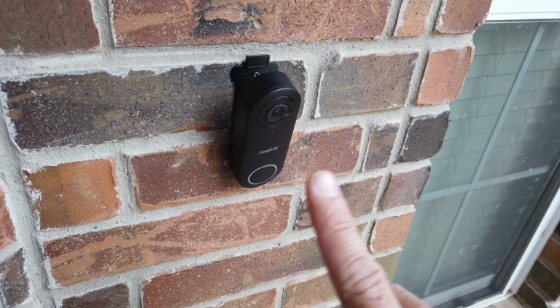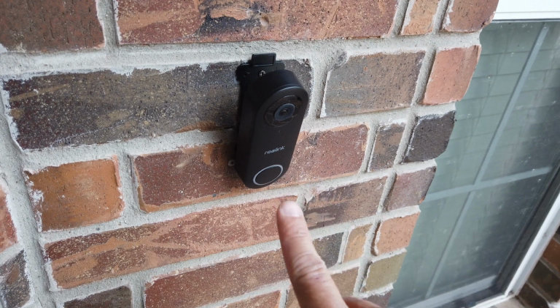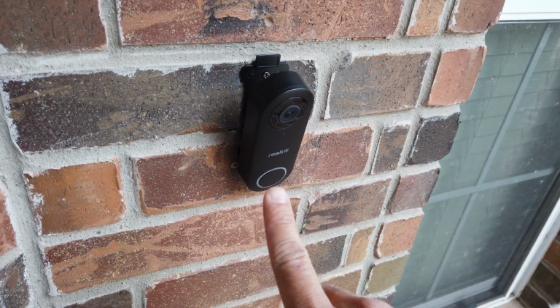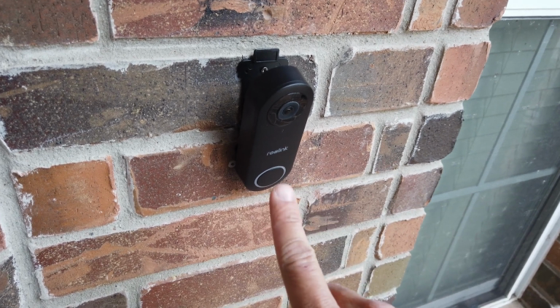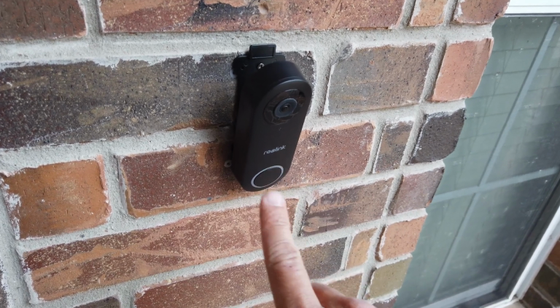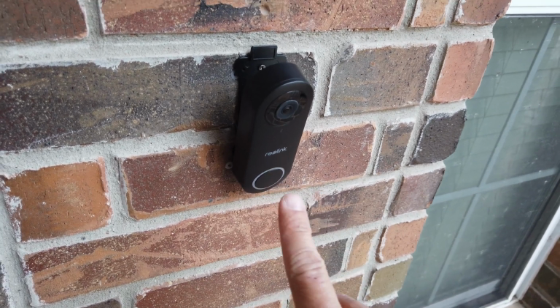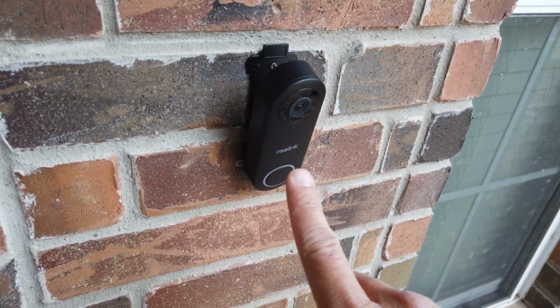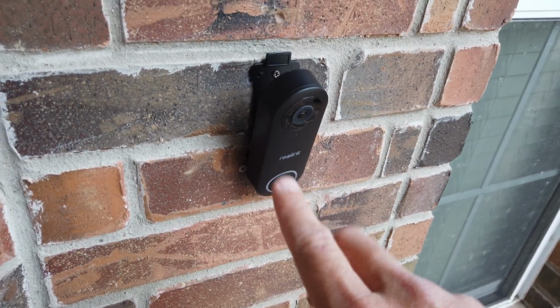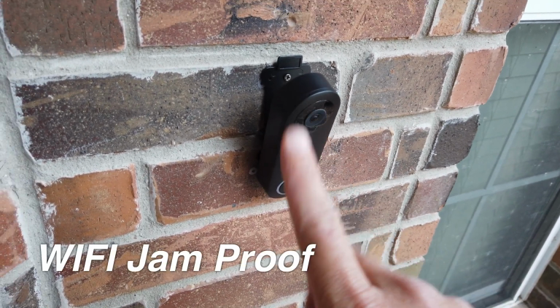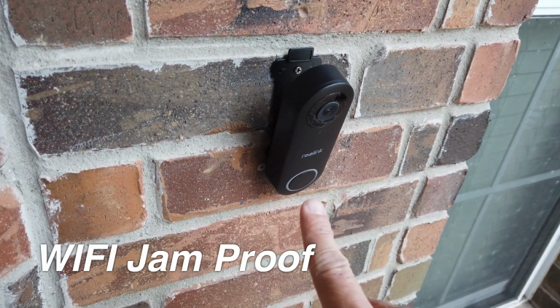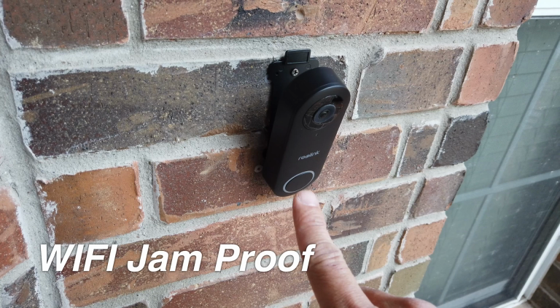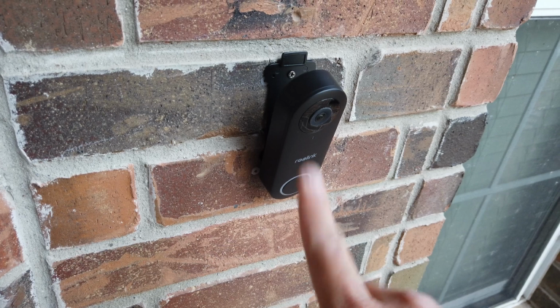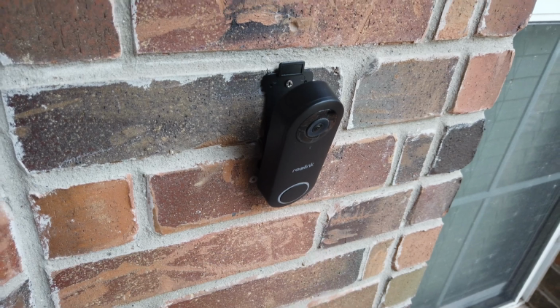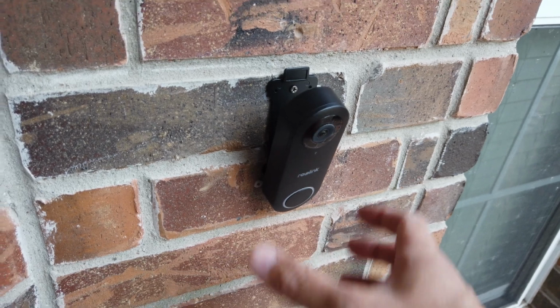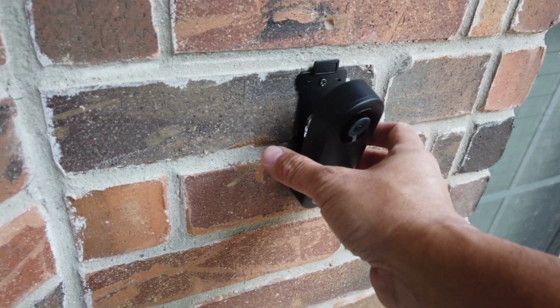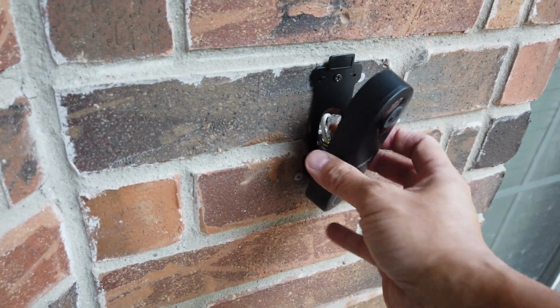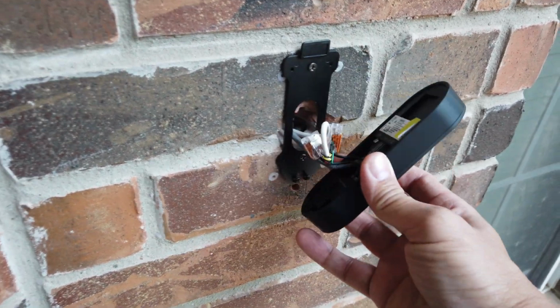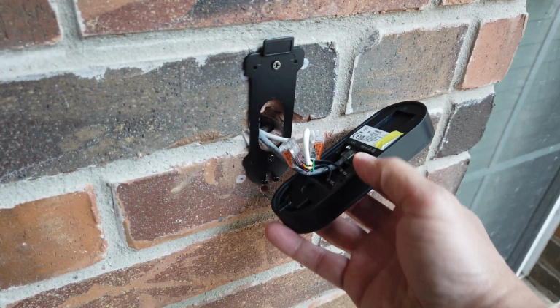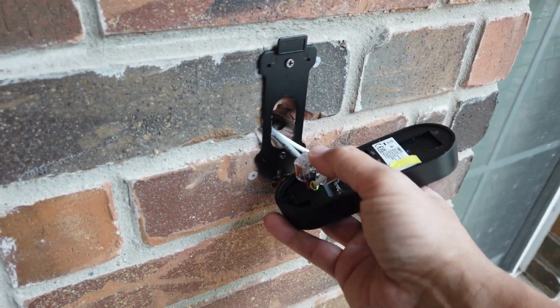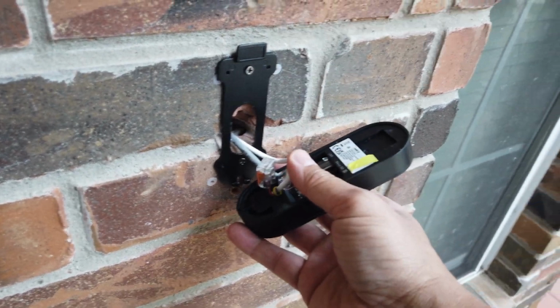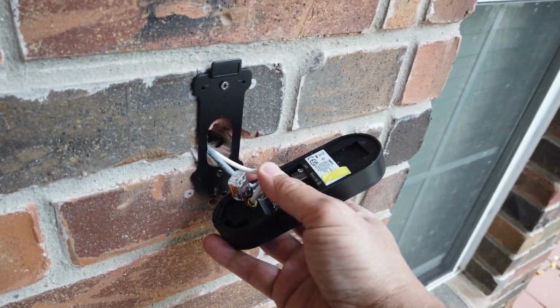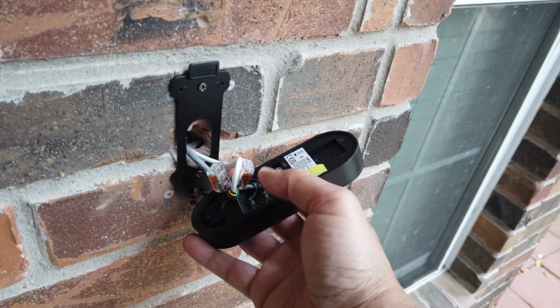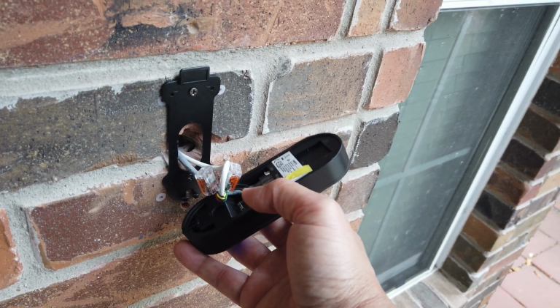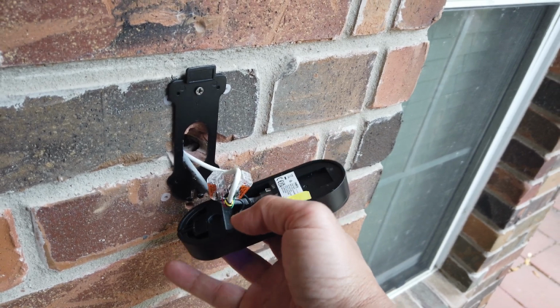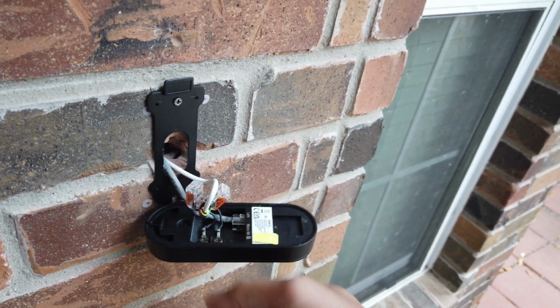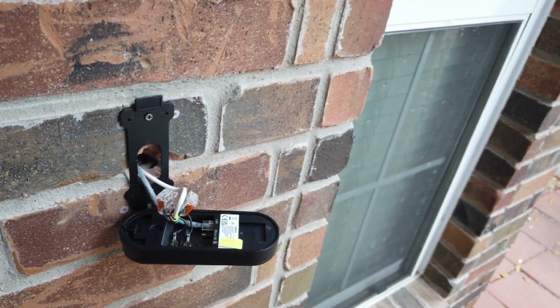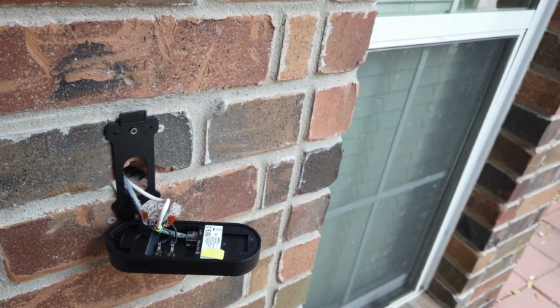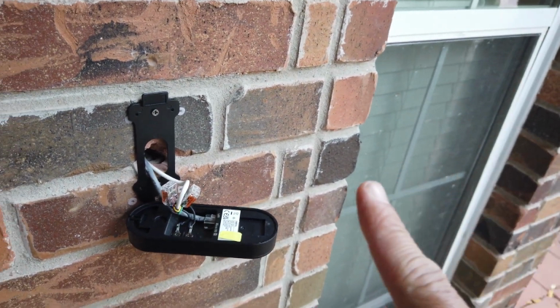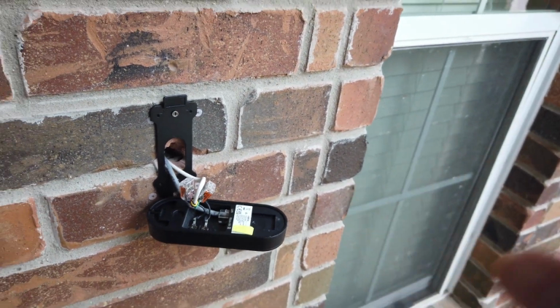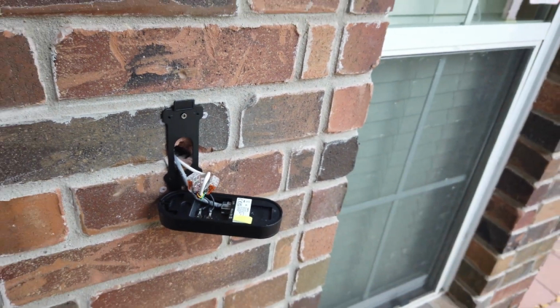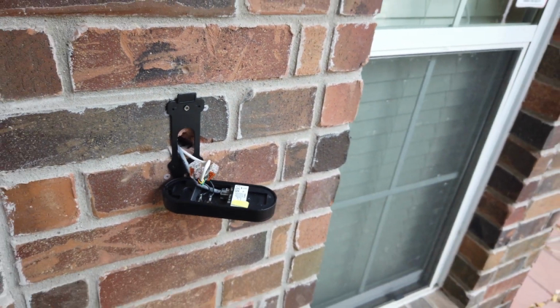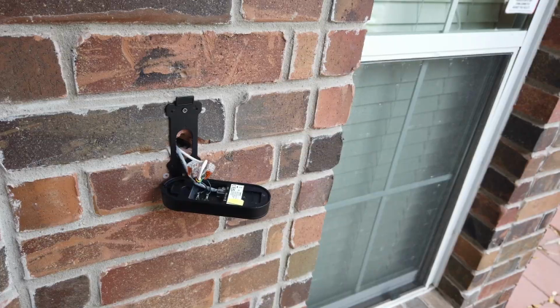Today, I'll make my Reolink Wi-Fi video doorbell Wi-Fi jam-proof and also show you how to run an Ethernet cable to your existing doorbell wiring, hoping you don't need to drill or cut holes in your wall.